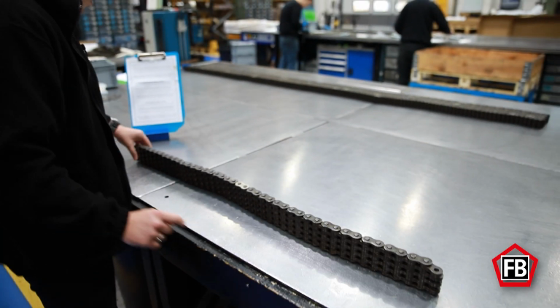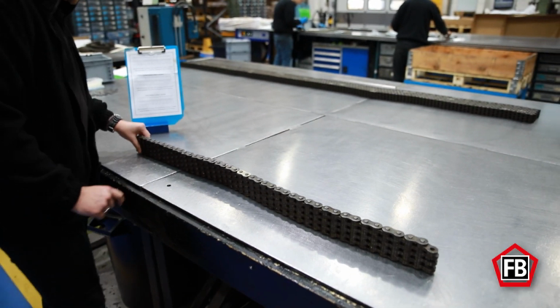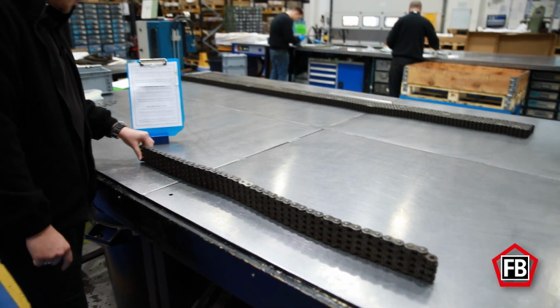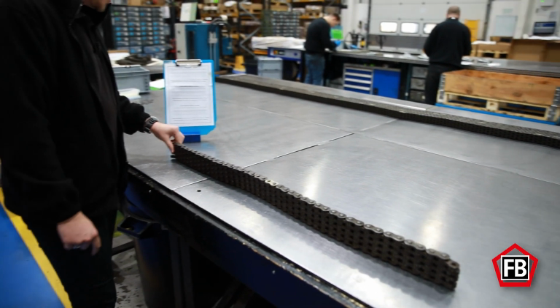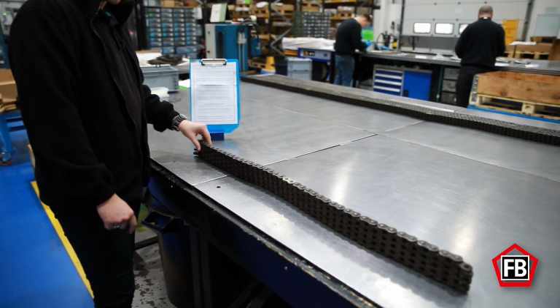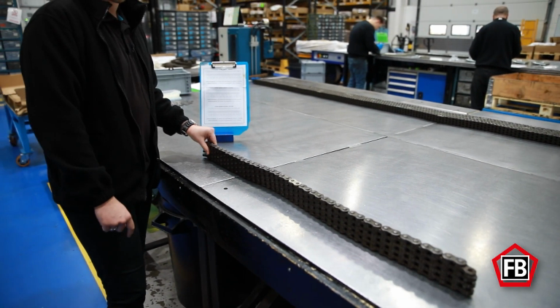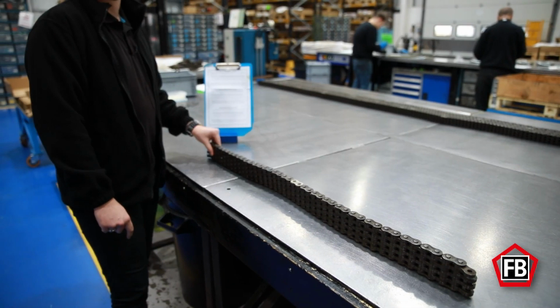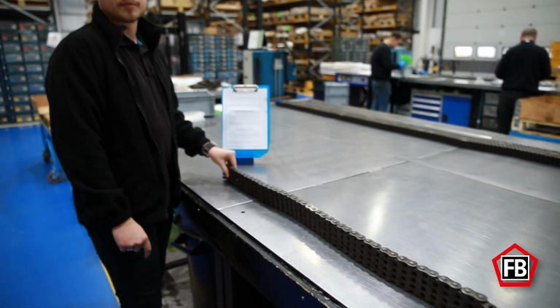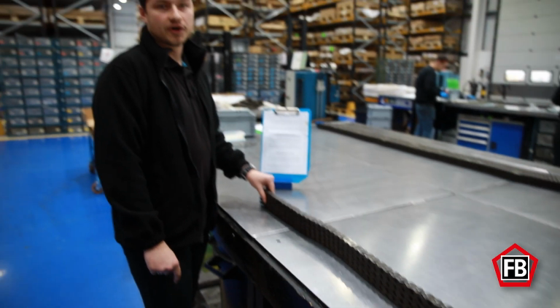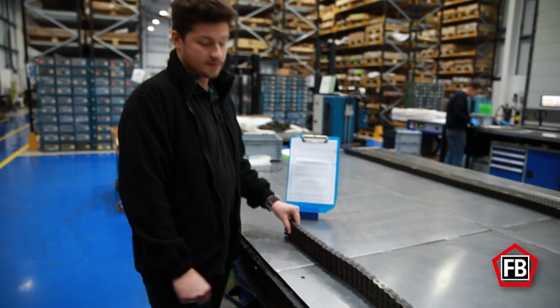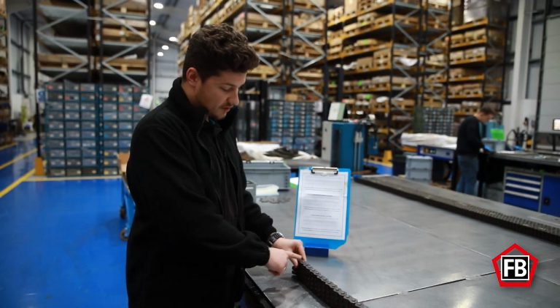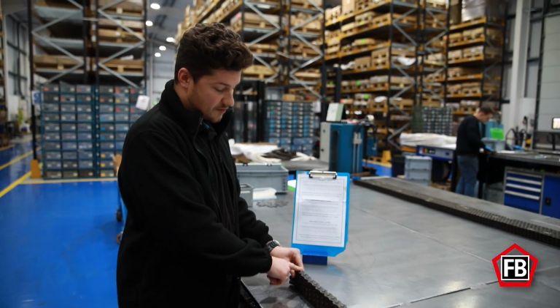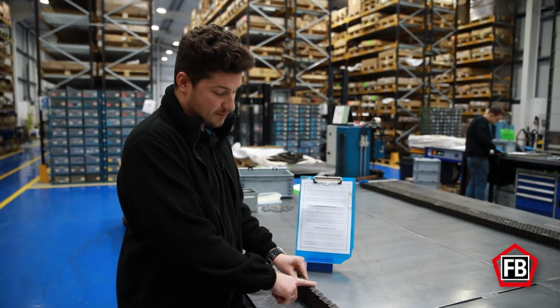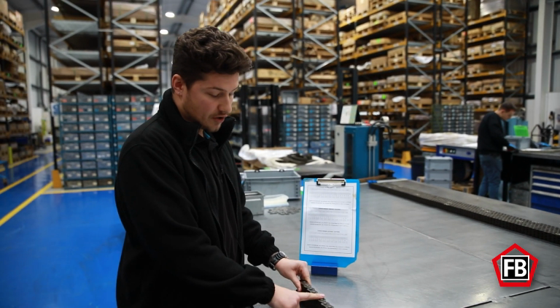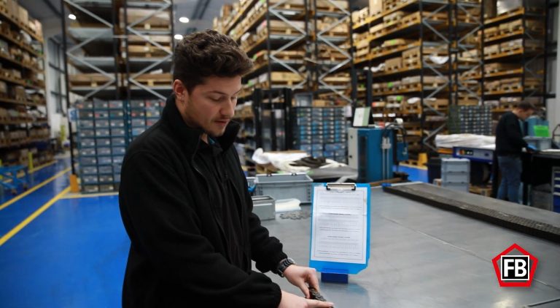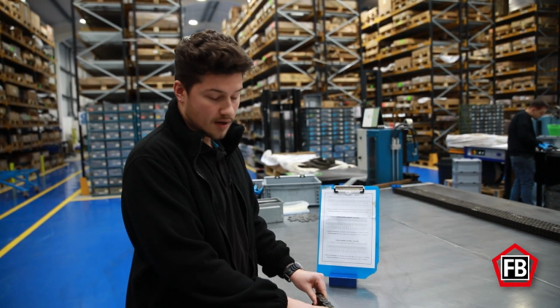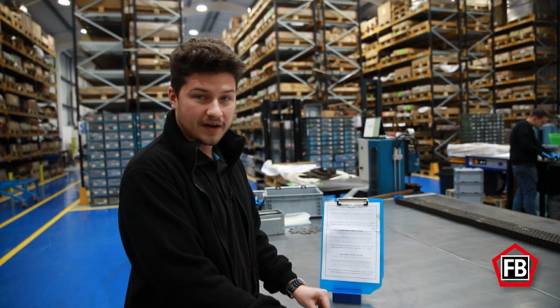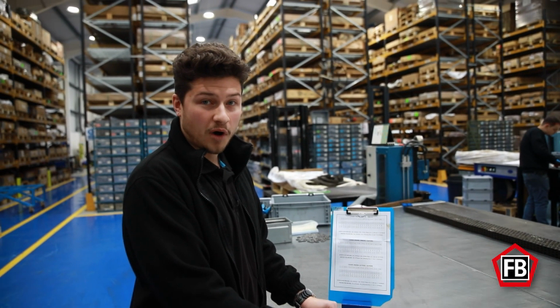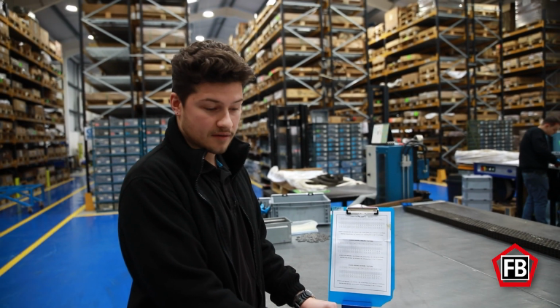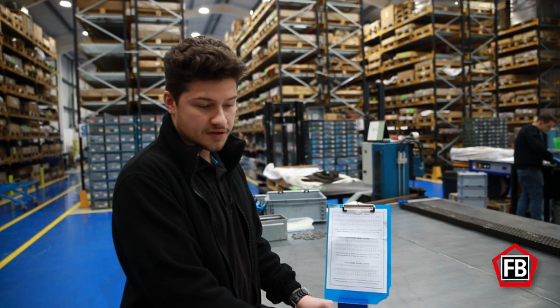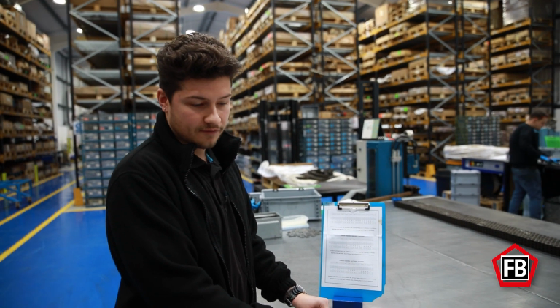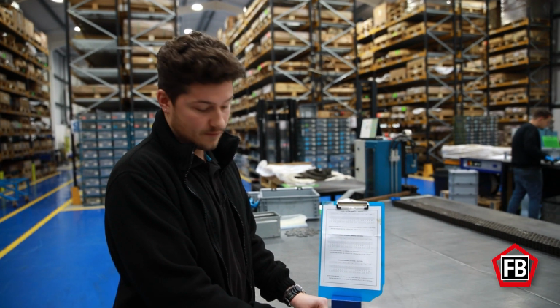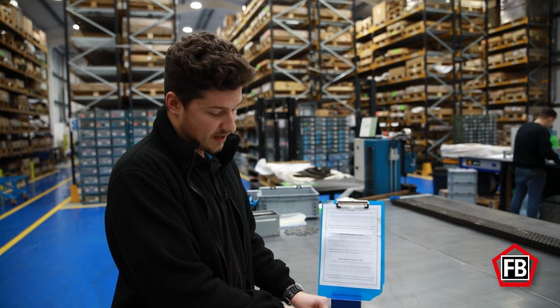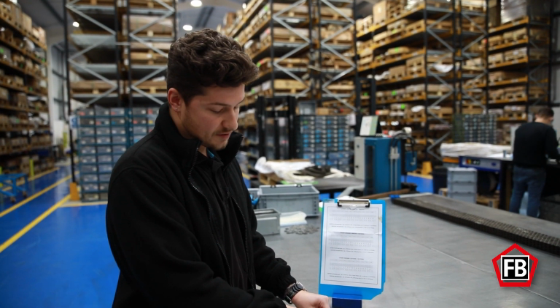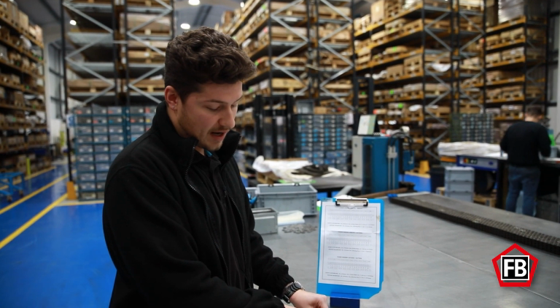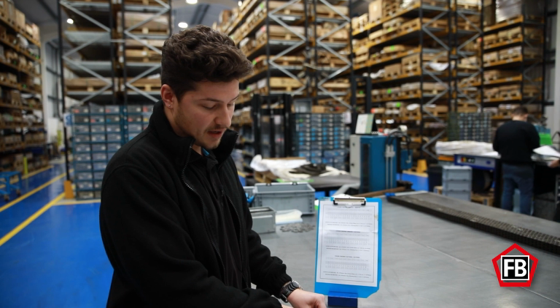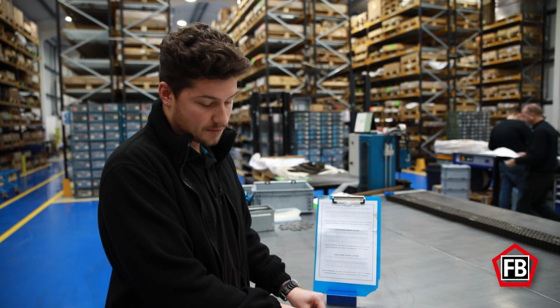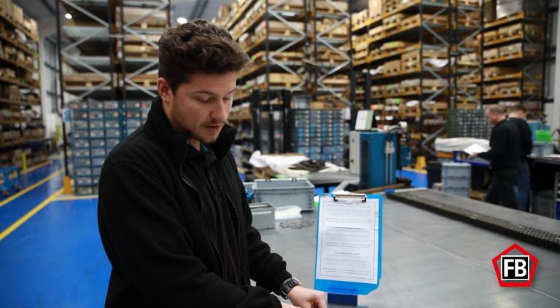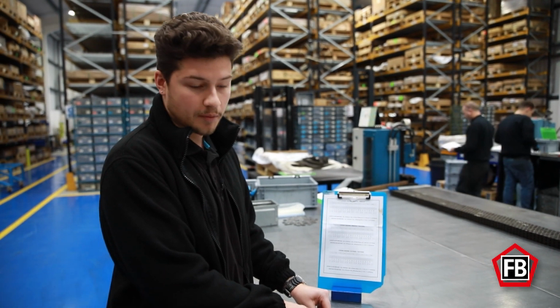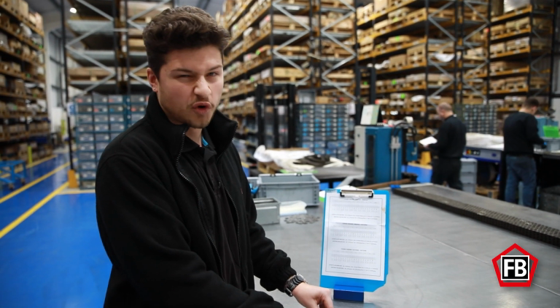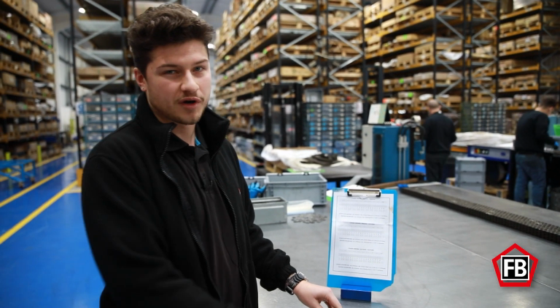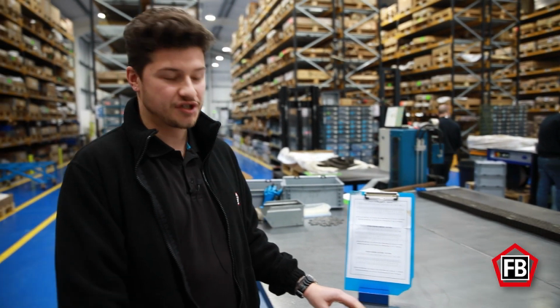In this case, what you need to do is multiply the number of outer plates by 2 and then add 1. So 21 outer plates times 2, plus 1, would be 43 pitches.